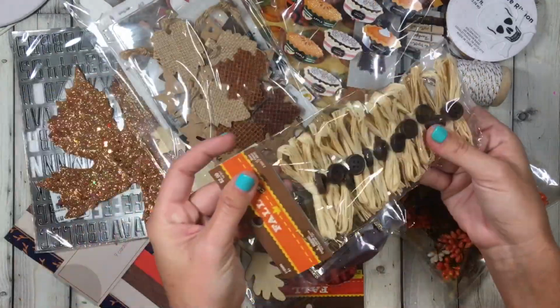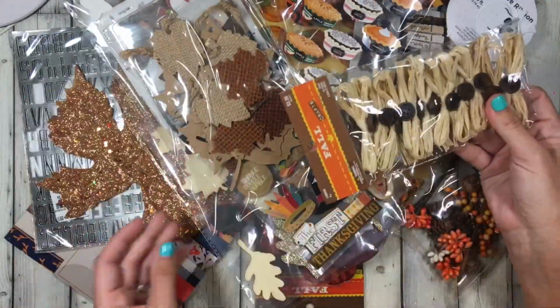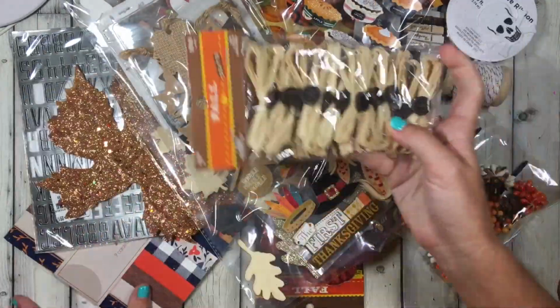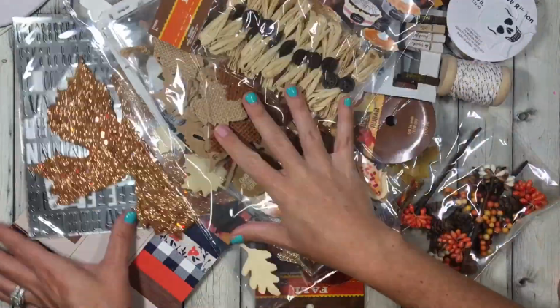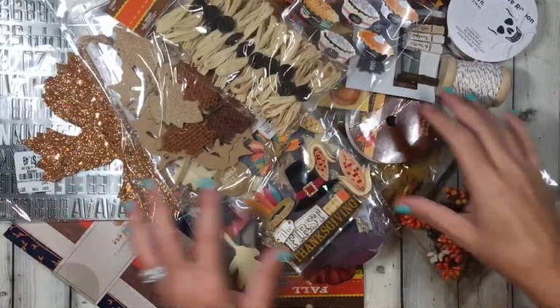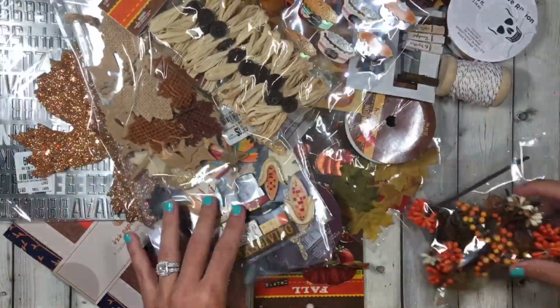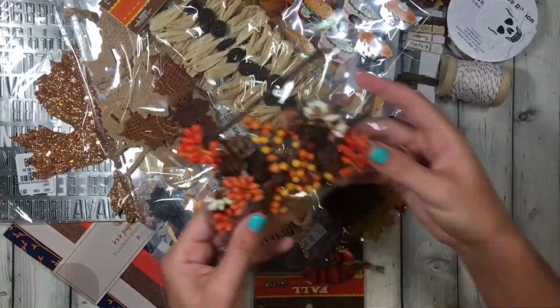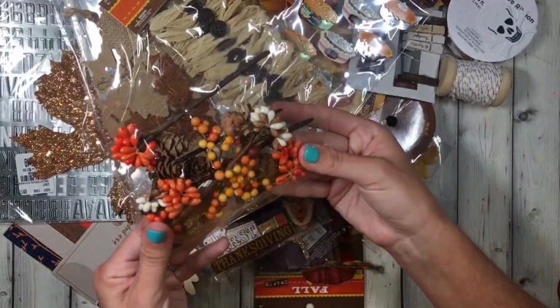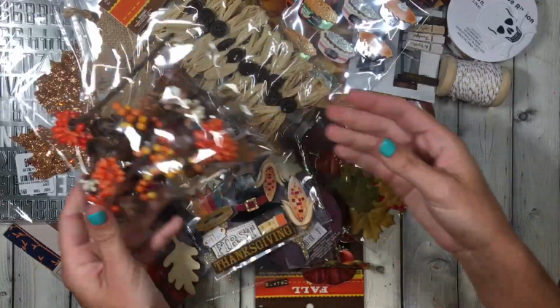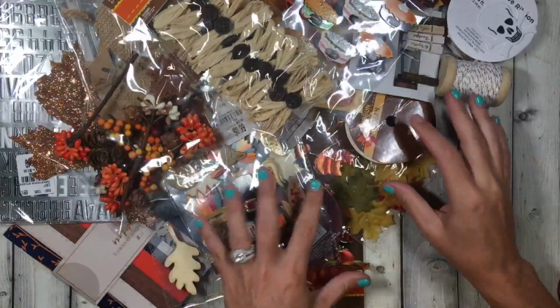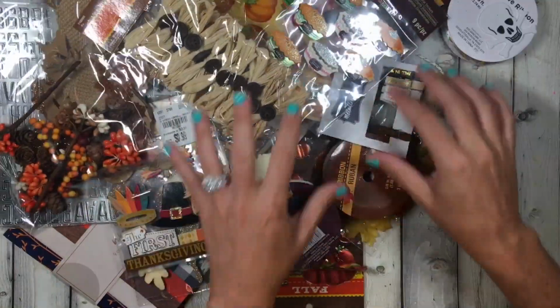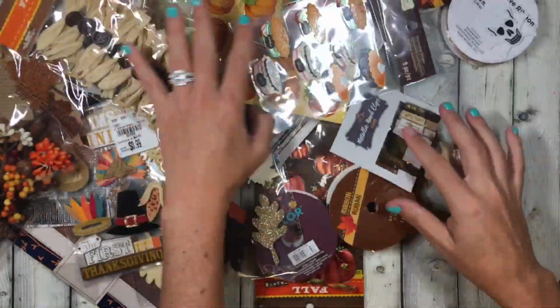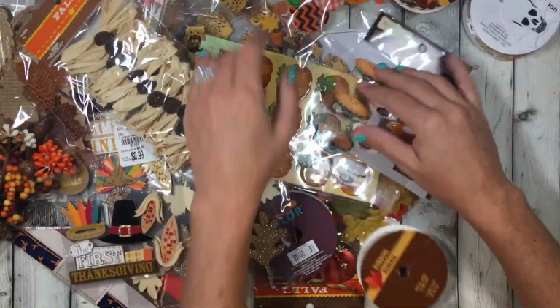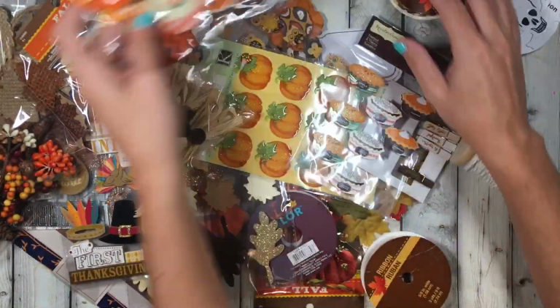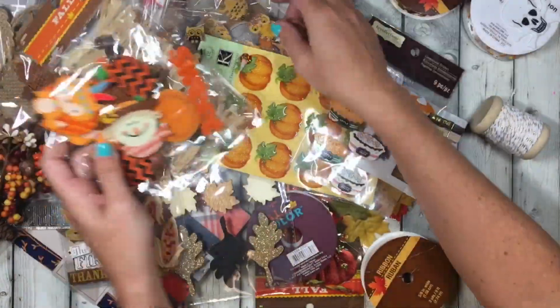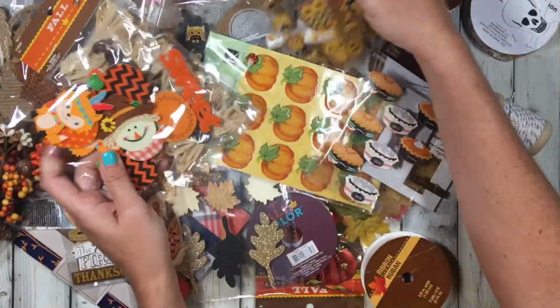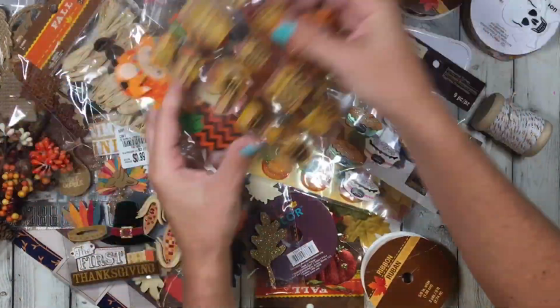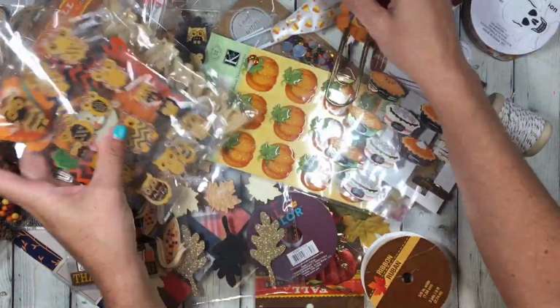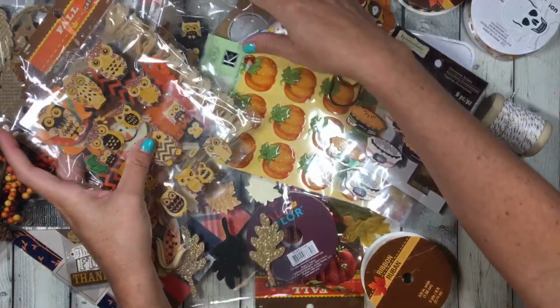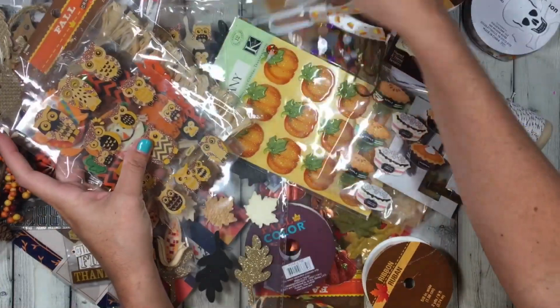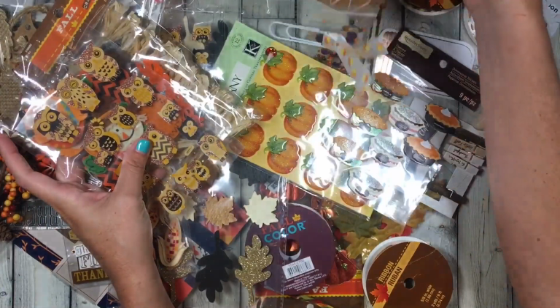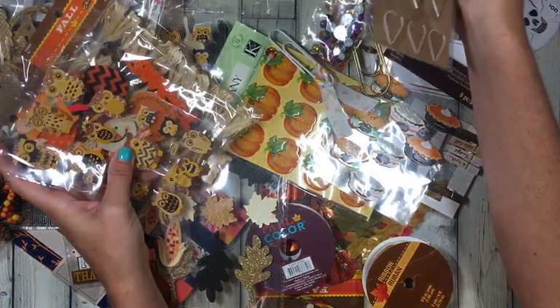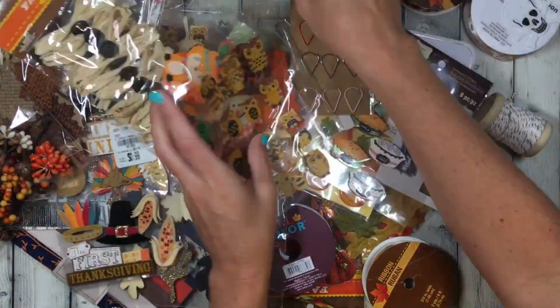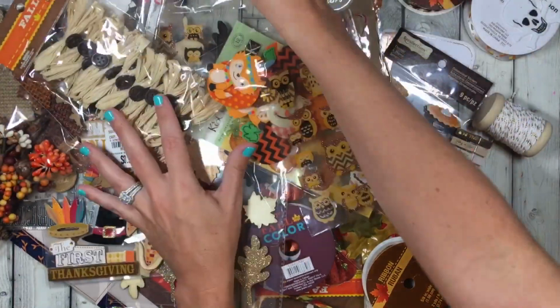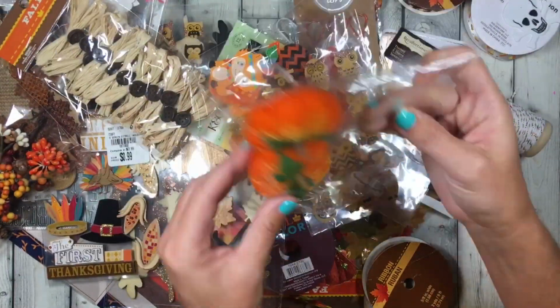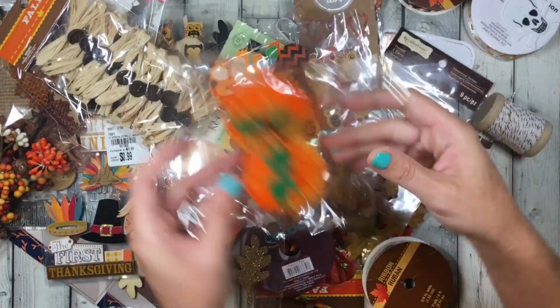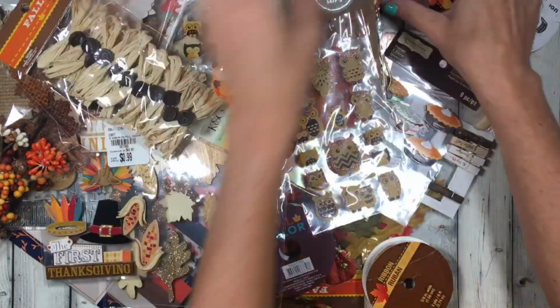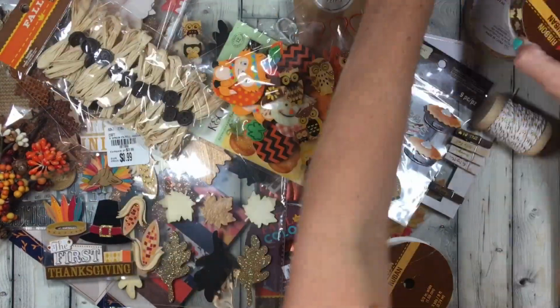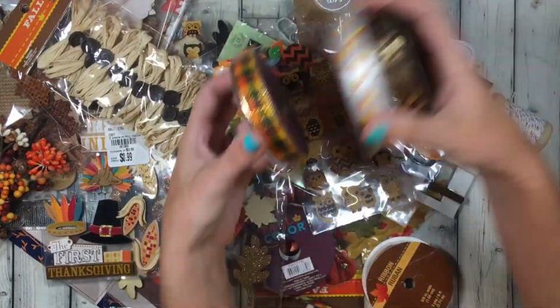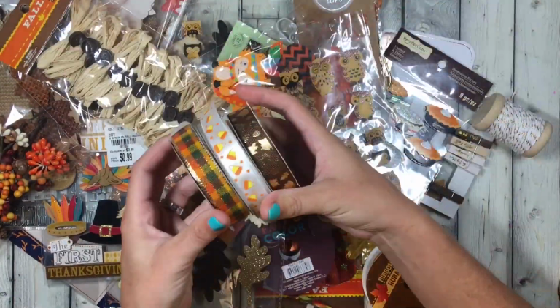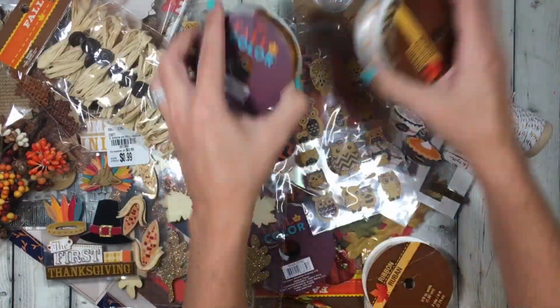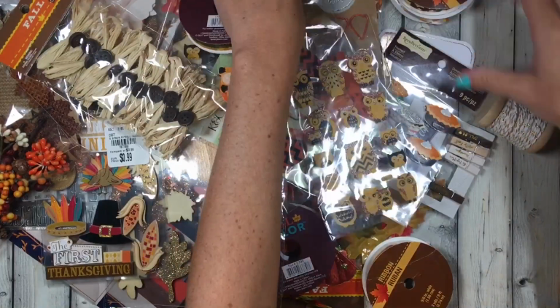Little bows, those are from Hobby Lobby. Knickknack thingies, more embellishments. I don't know what this stuff is. Paperclips, little pumpkins, lots of different trims.